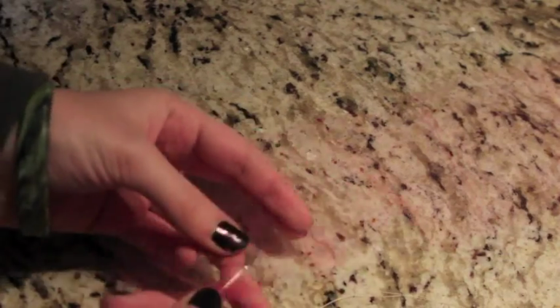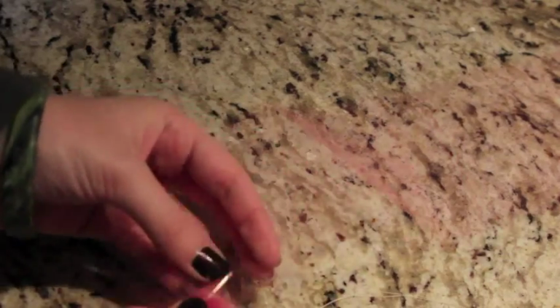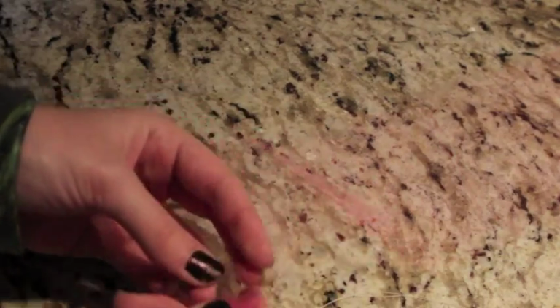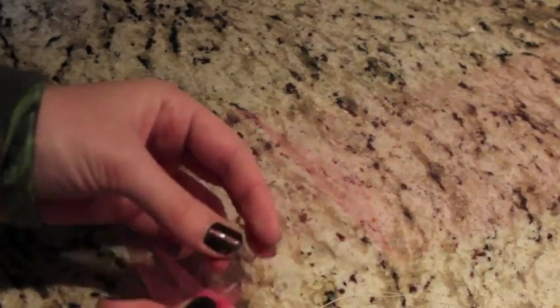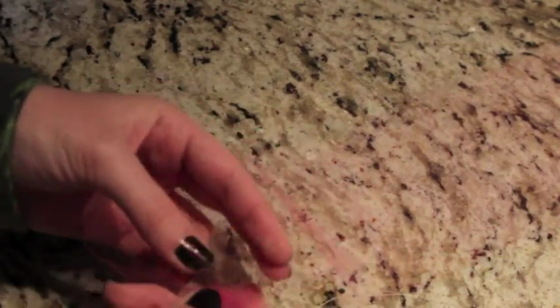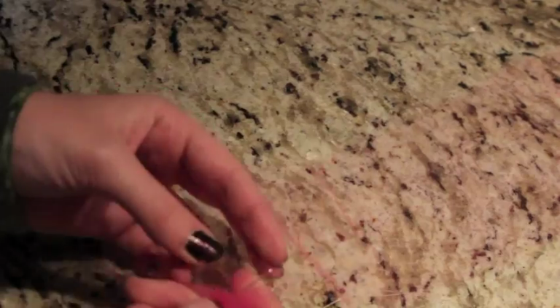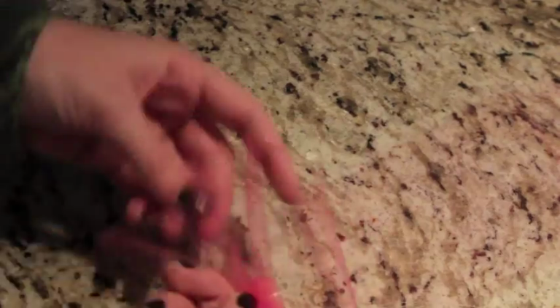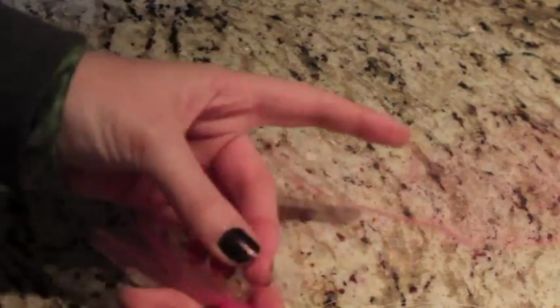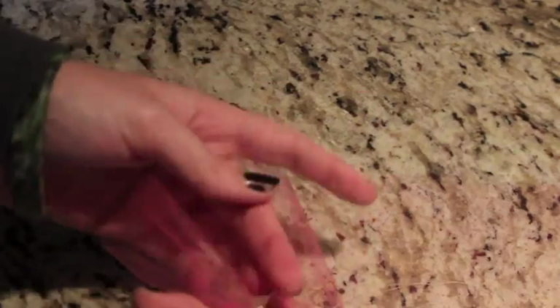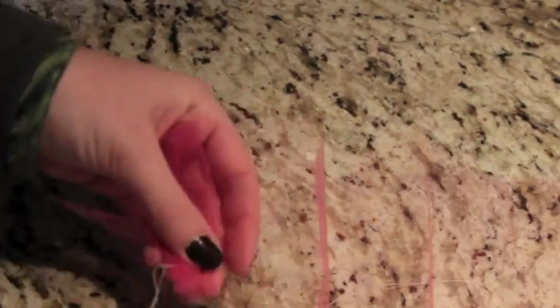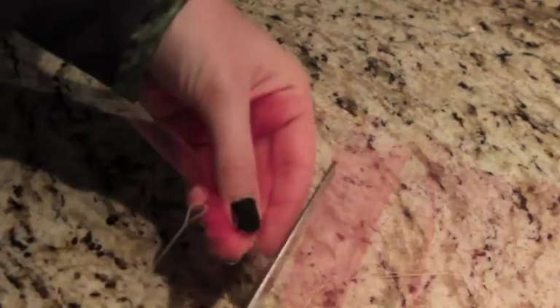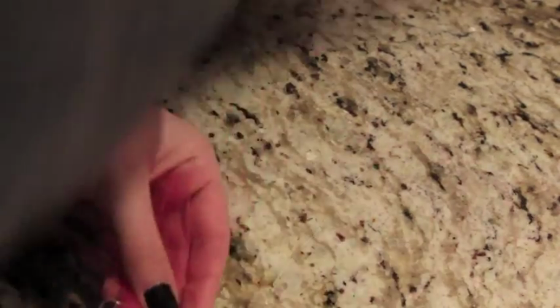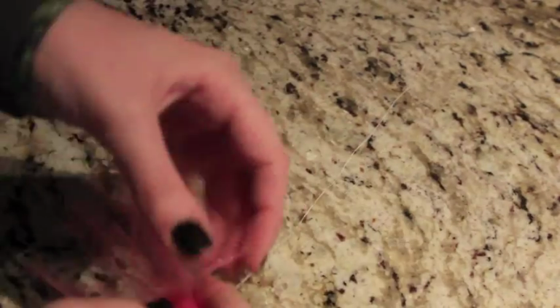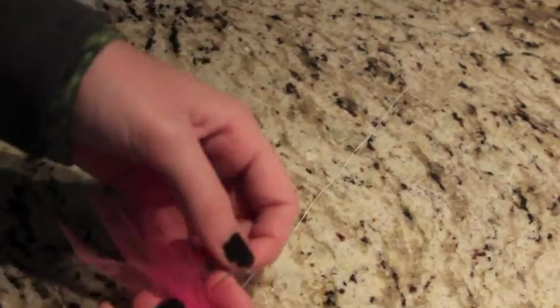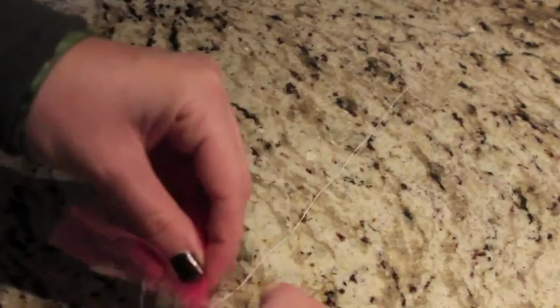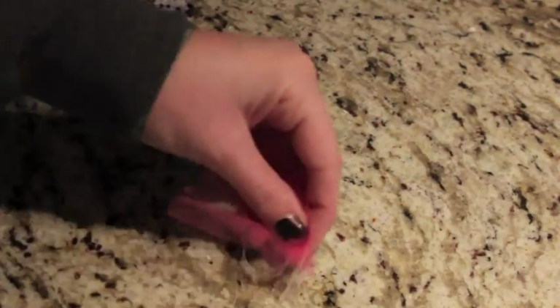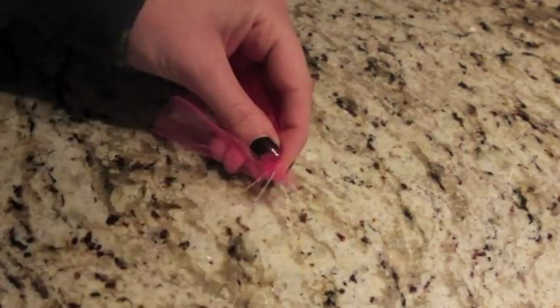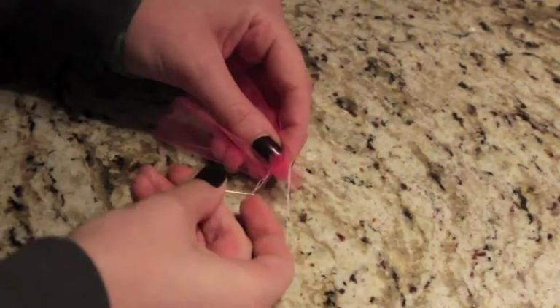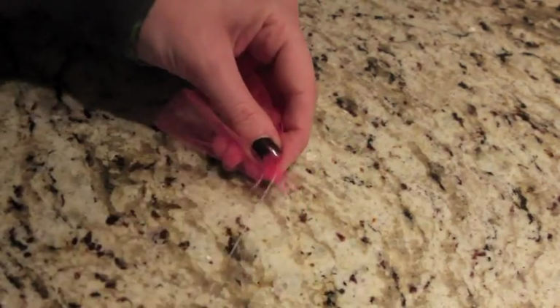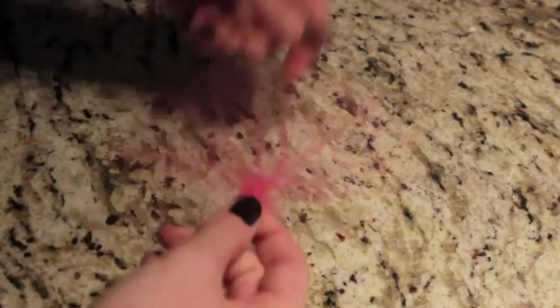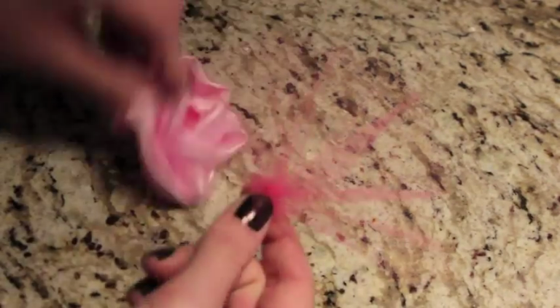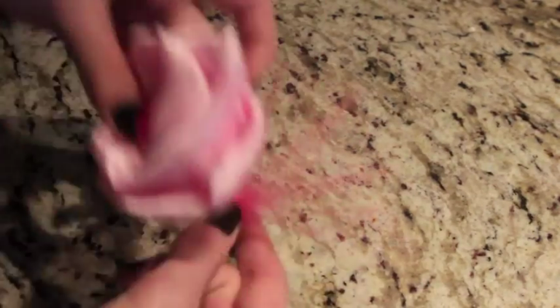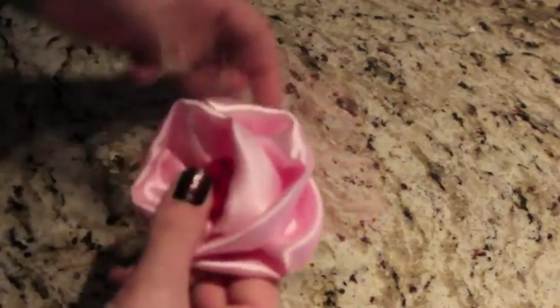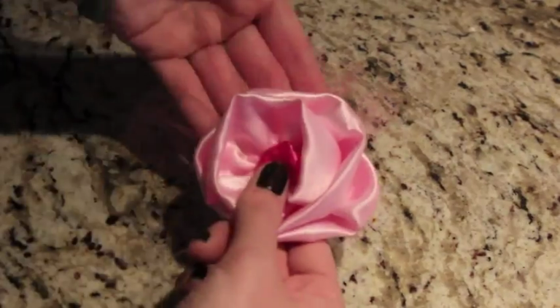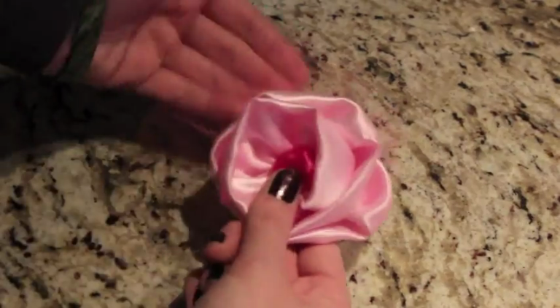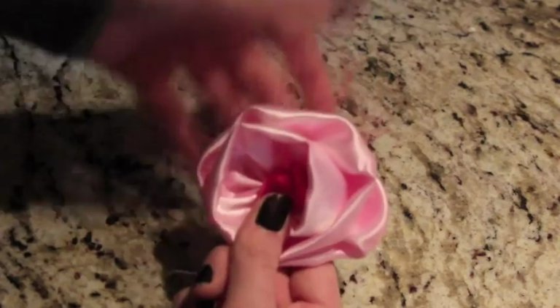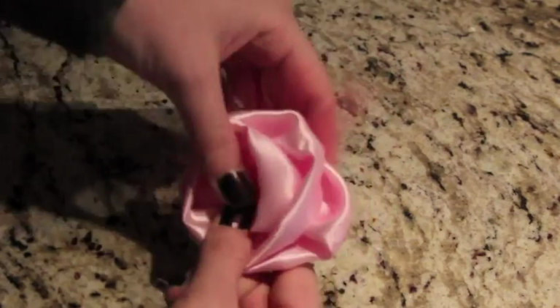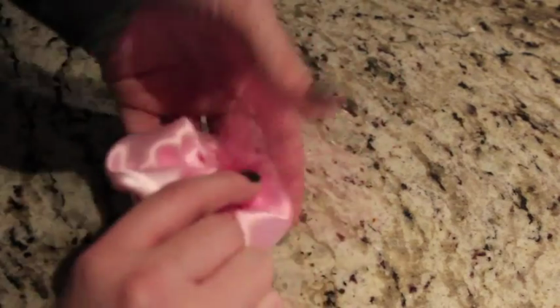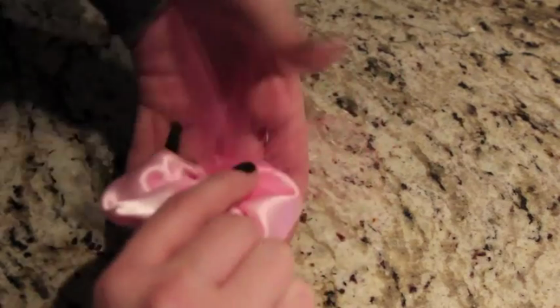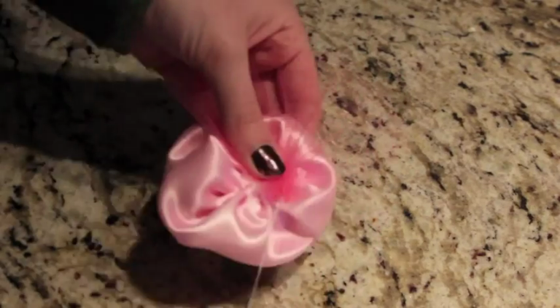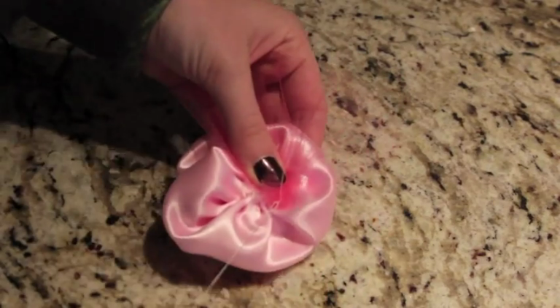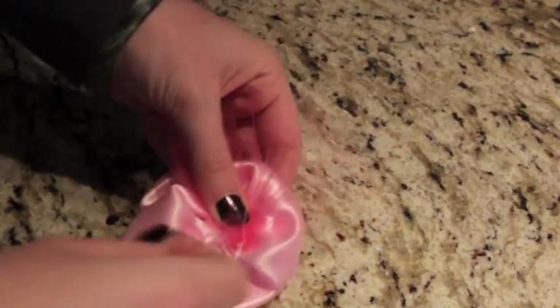I ended up only using about half the tulle, but I ruffled it up the same way as I did the first time, then sewed it together and put it onto the back of the rose.